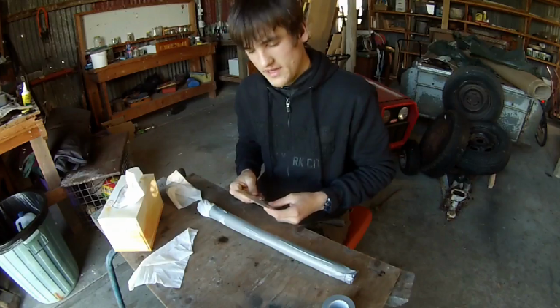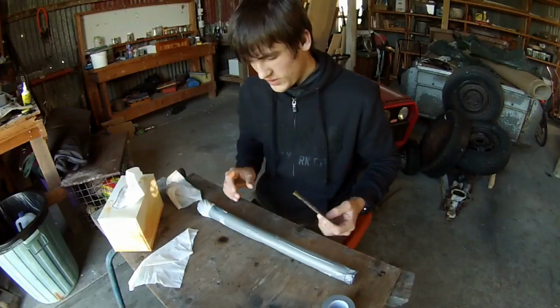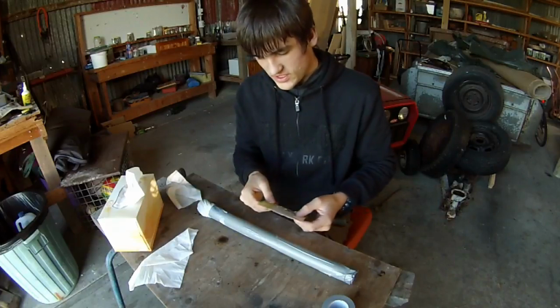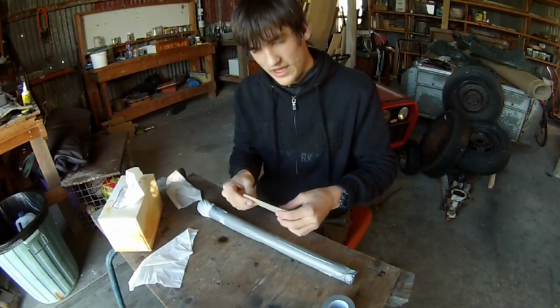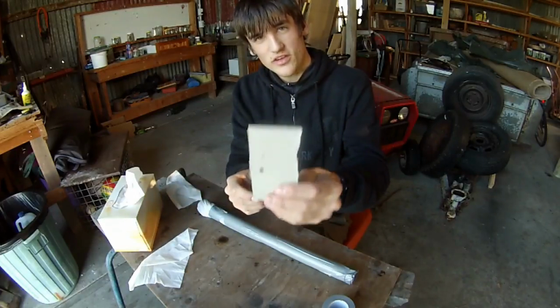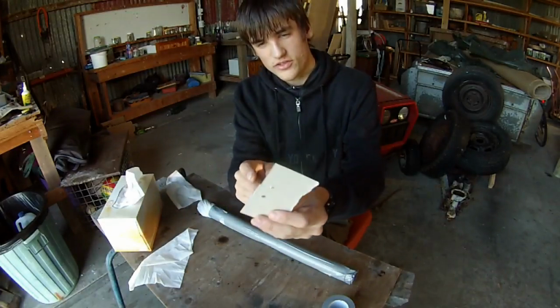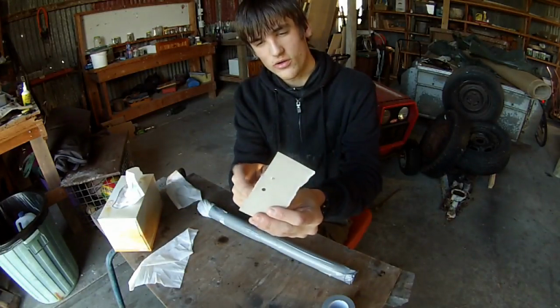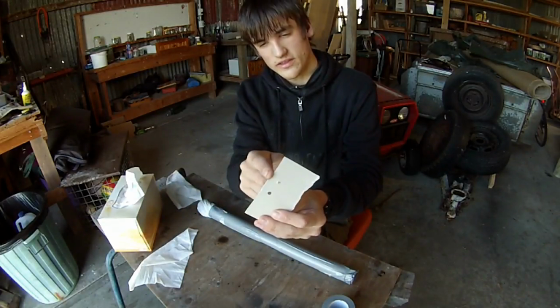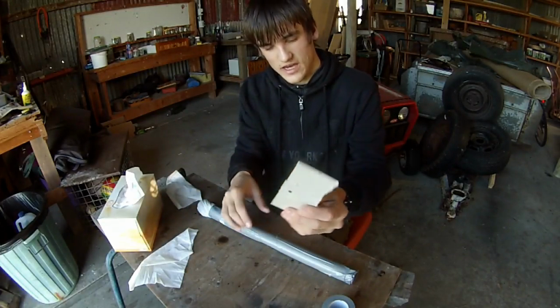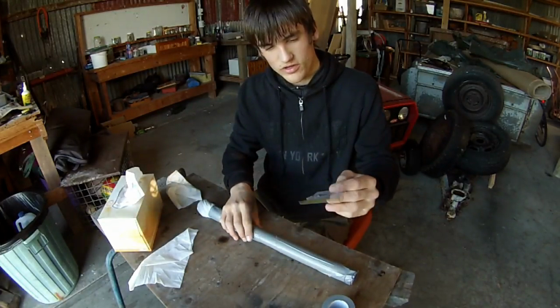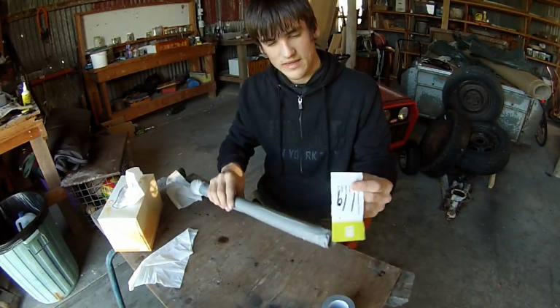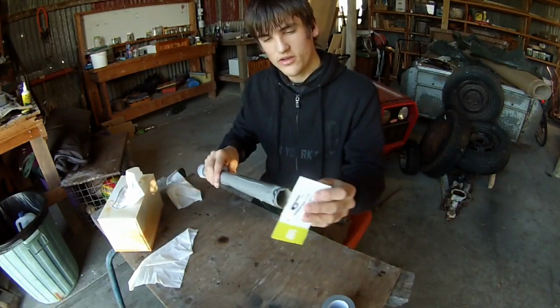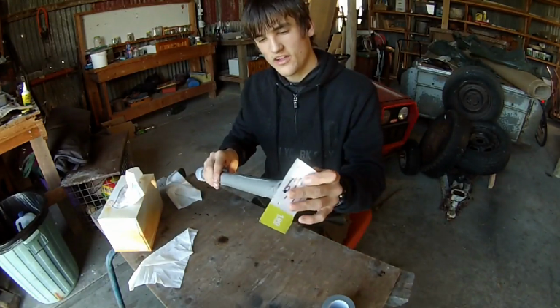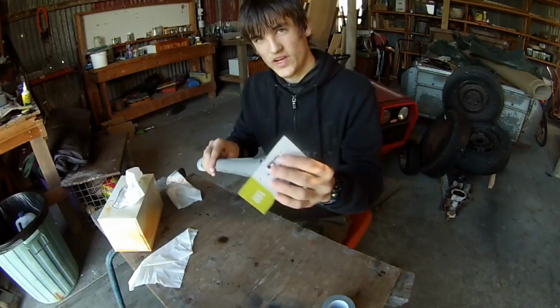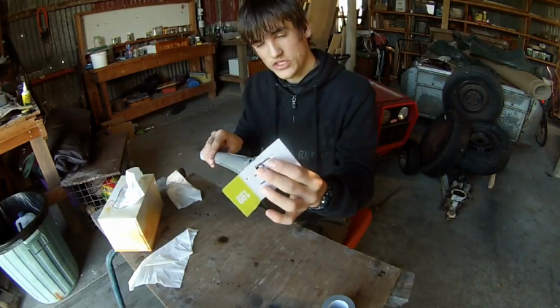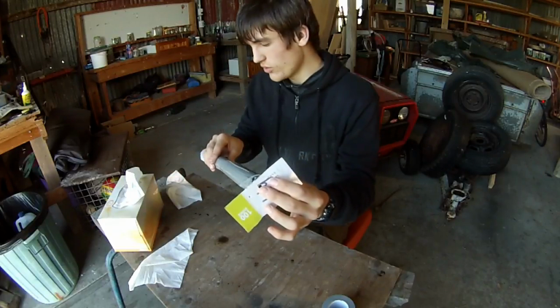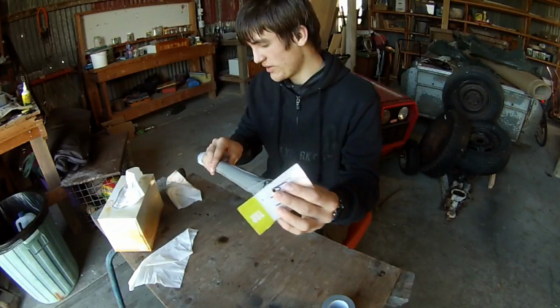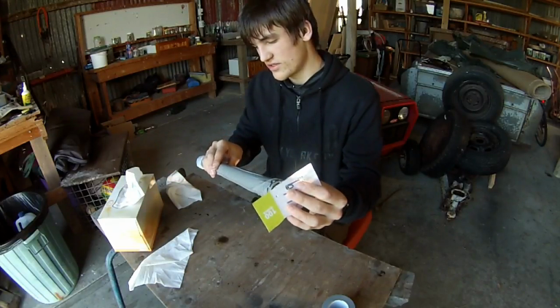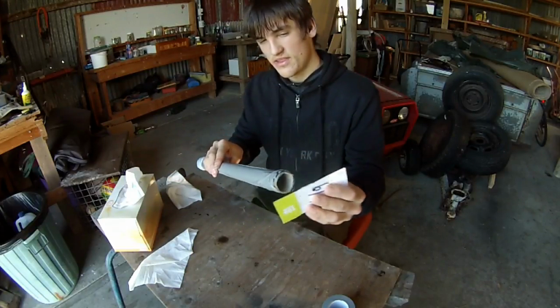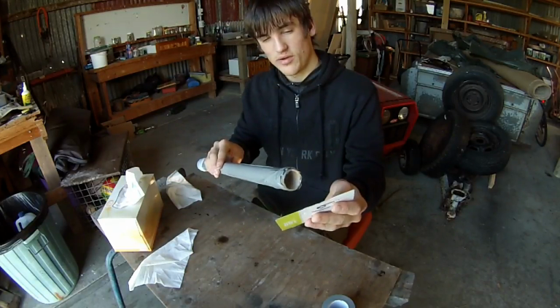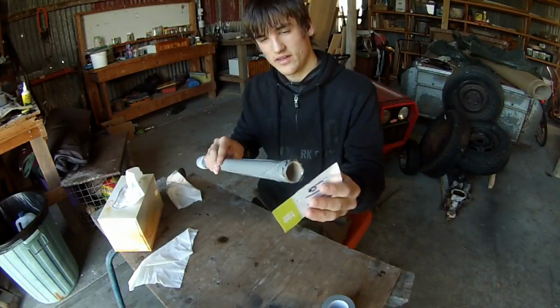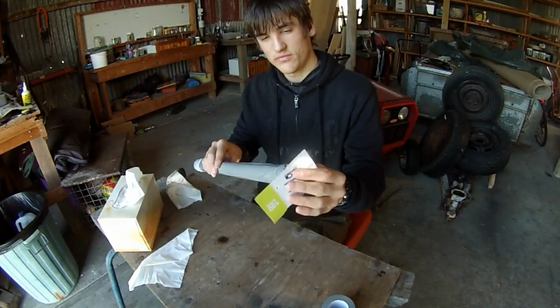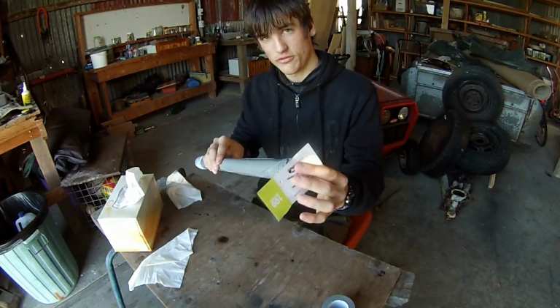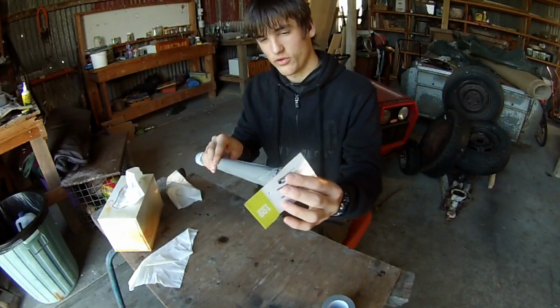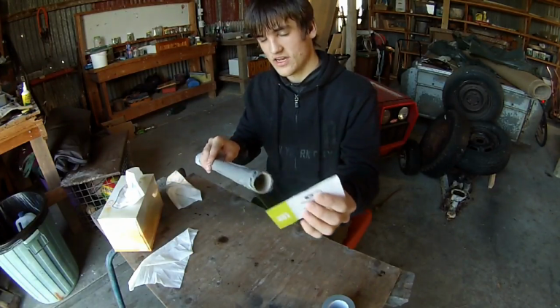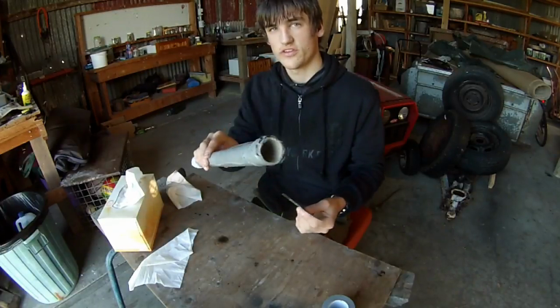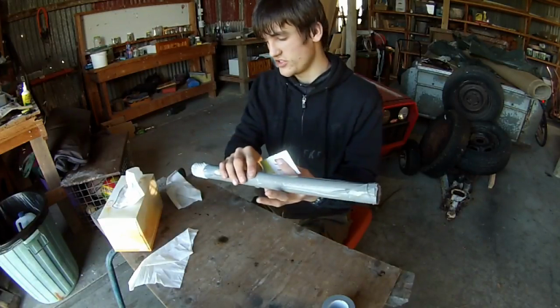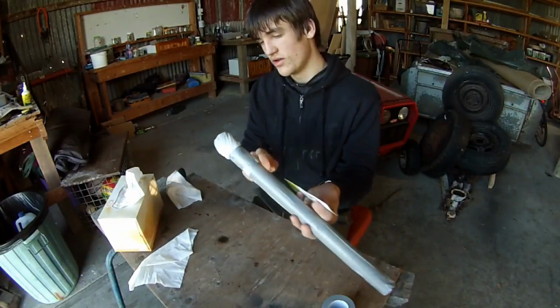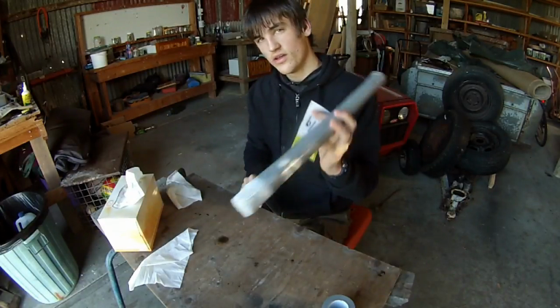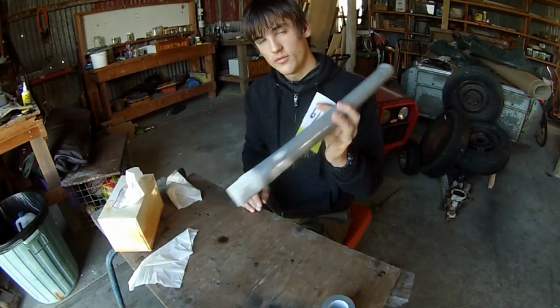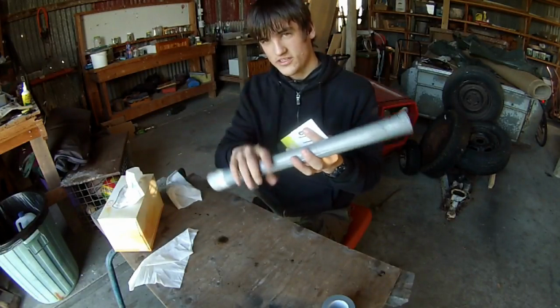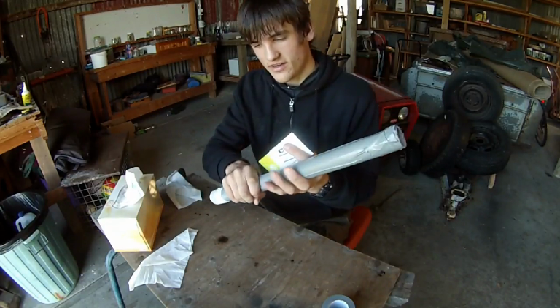Now it's pretty much done, and because I have two holes in this card, I'm not going to tape it on. I just want to find out which hole works best, and then I might fully reinforce this card onto the end of the tube. So let's go test it out now.